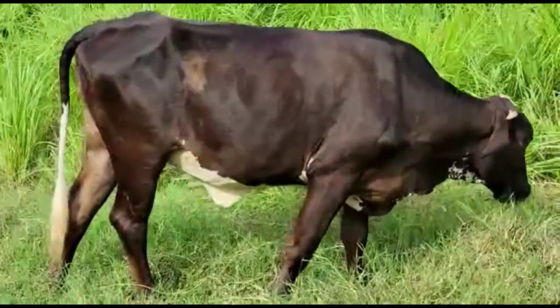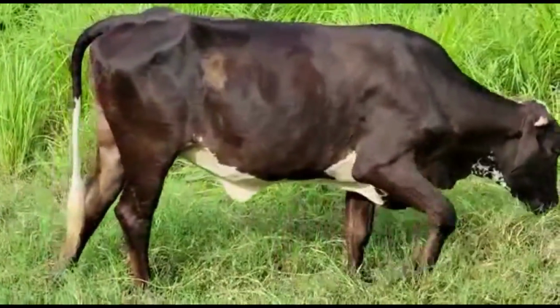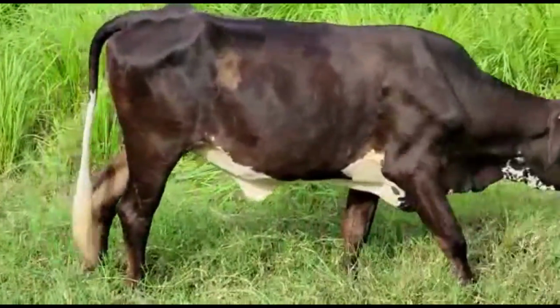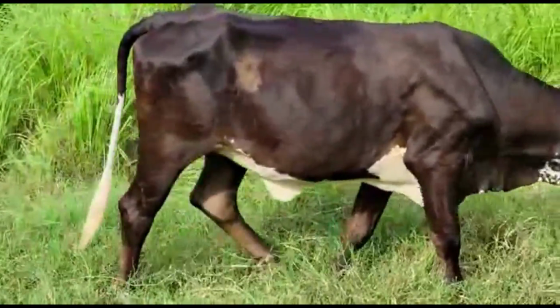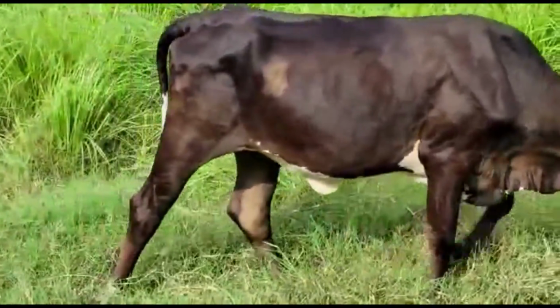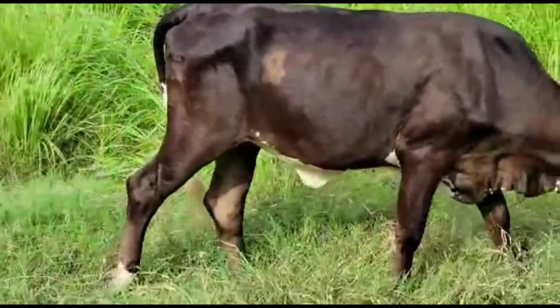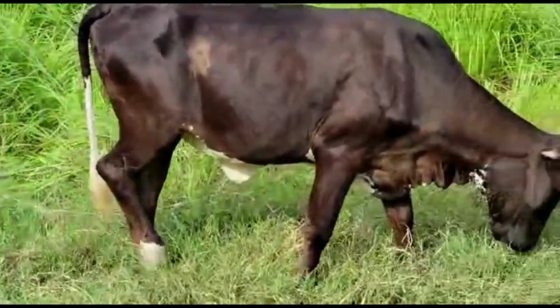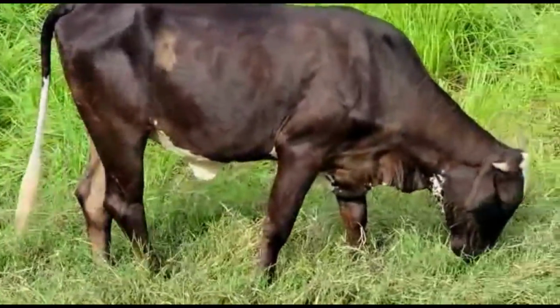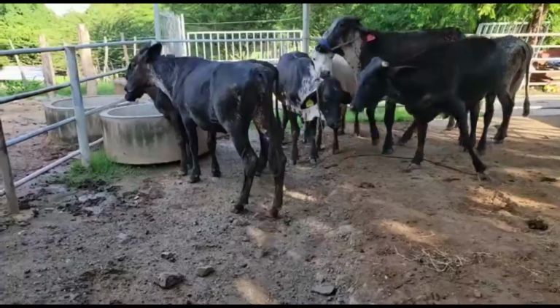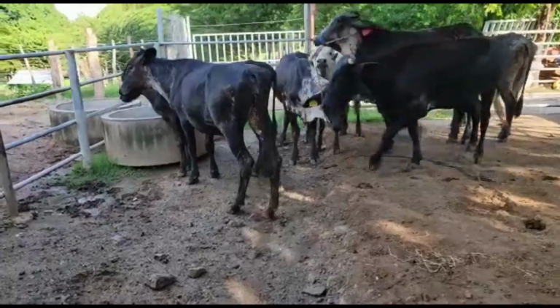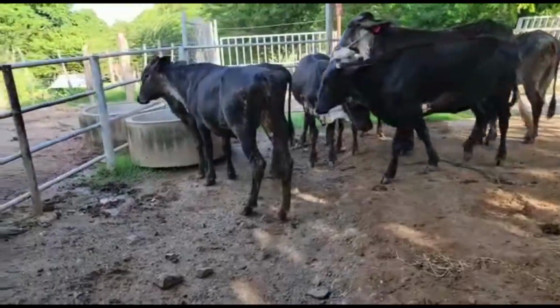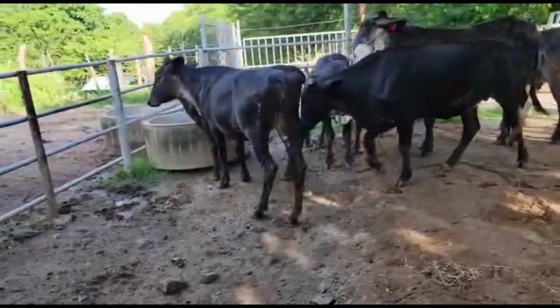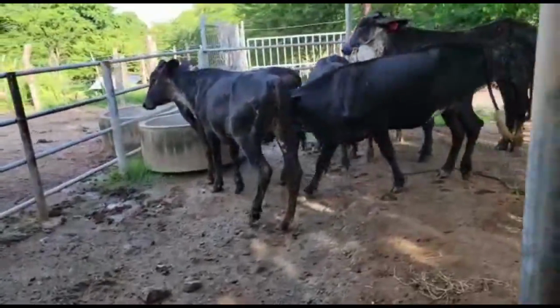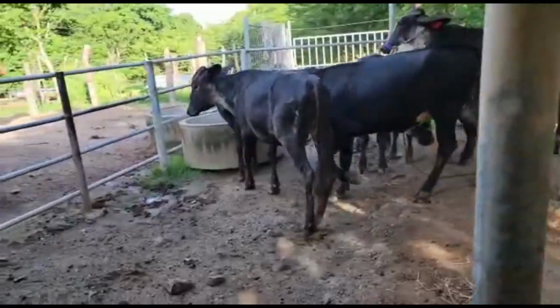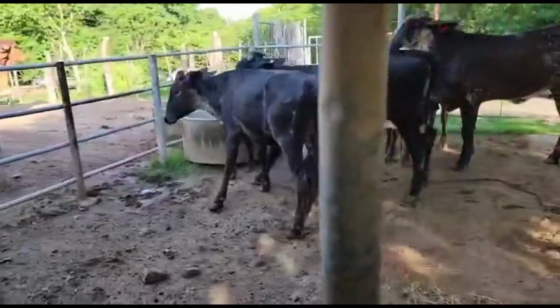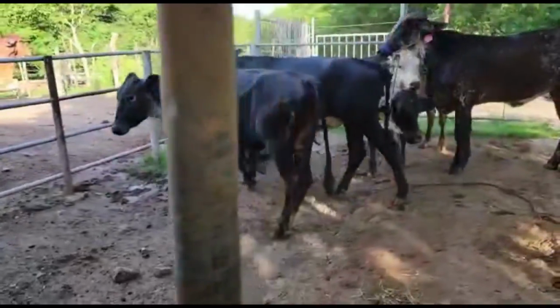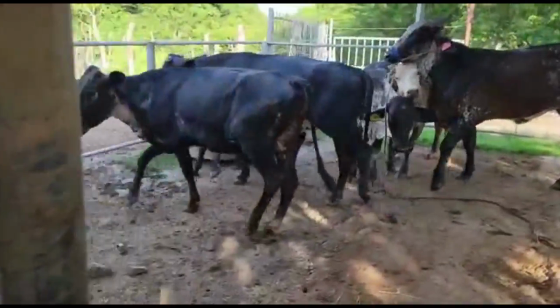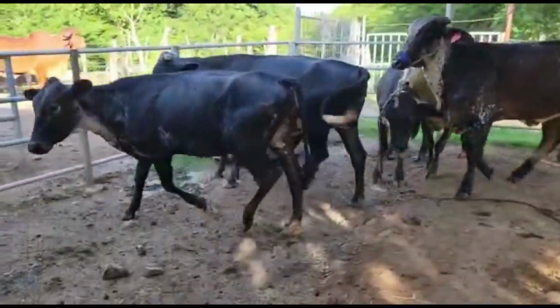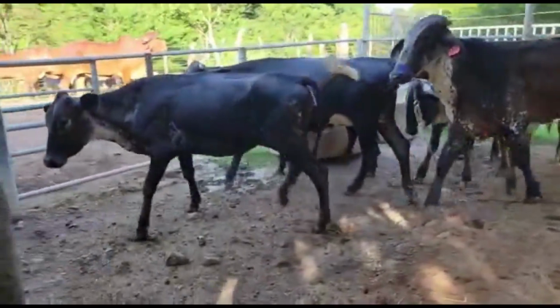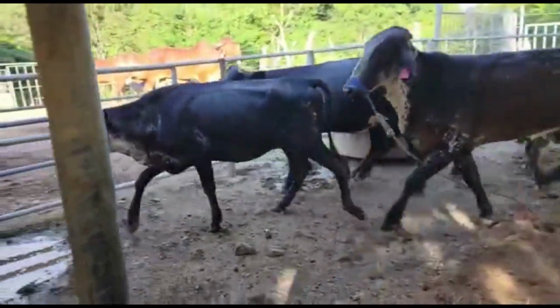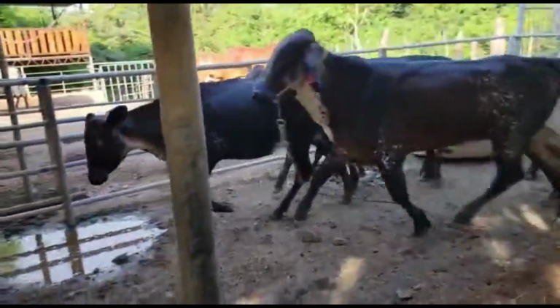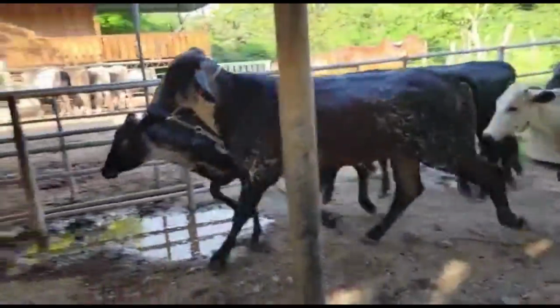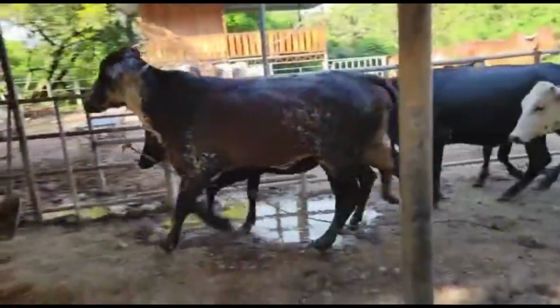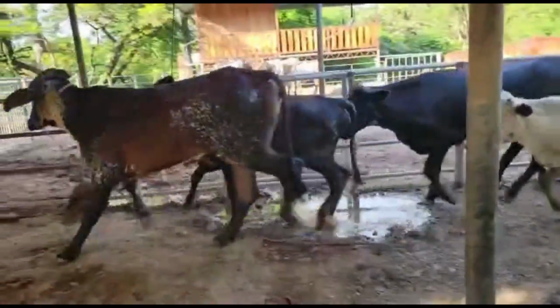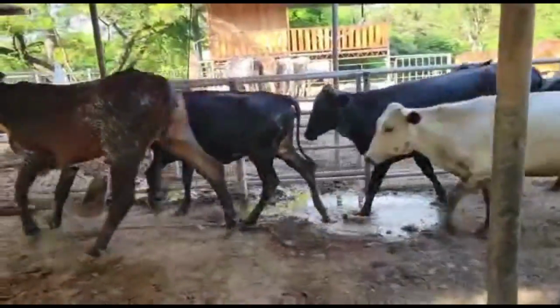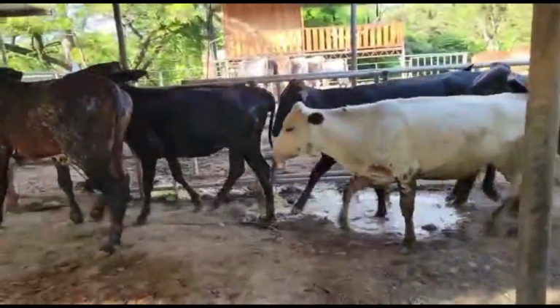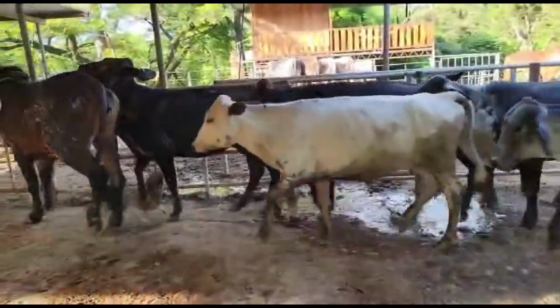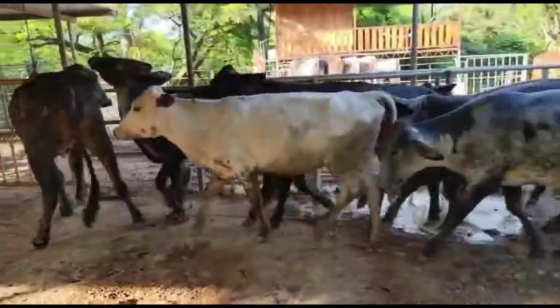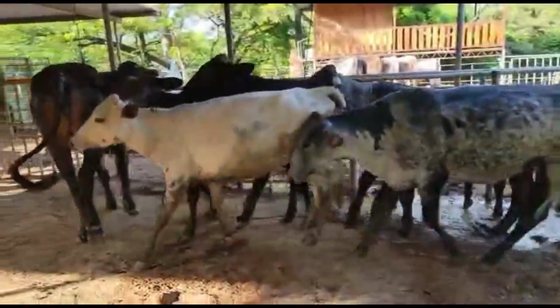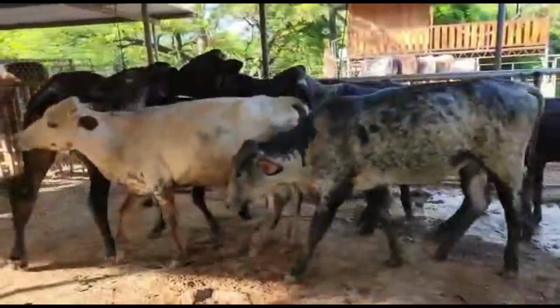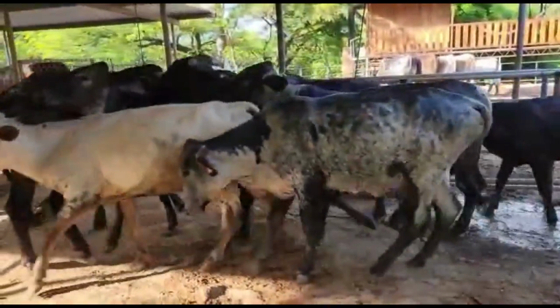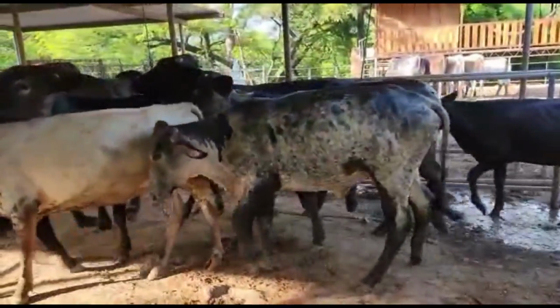Pero como en esta ocasión estamos hablando de Guirolando Plus, ese es cuando tiene cinco octavos de Holstein y tres octavos de Gir.